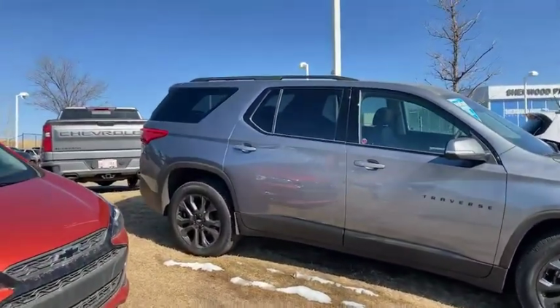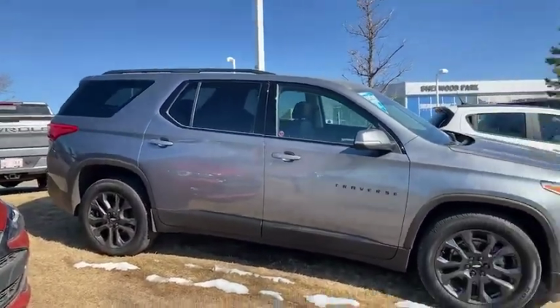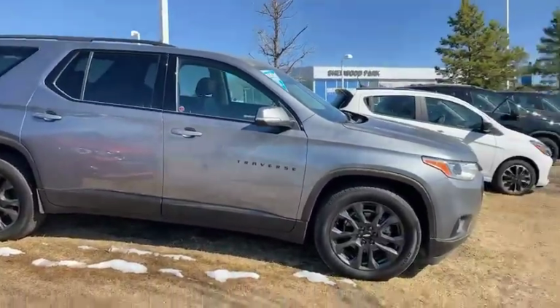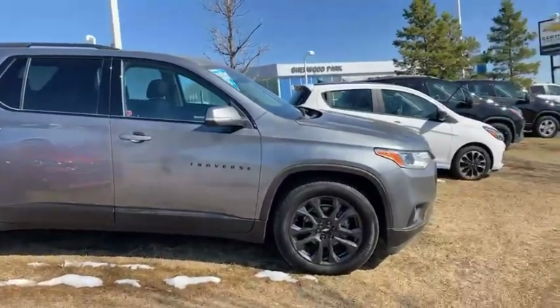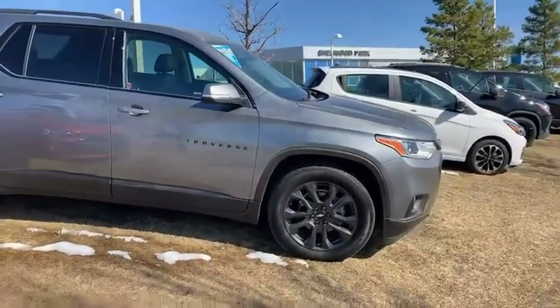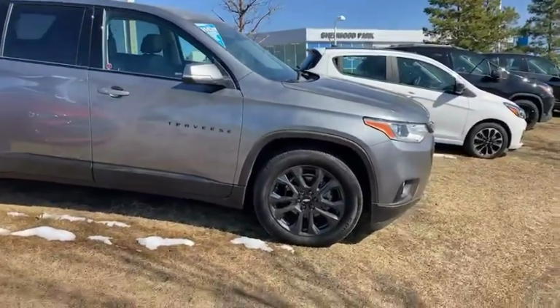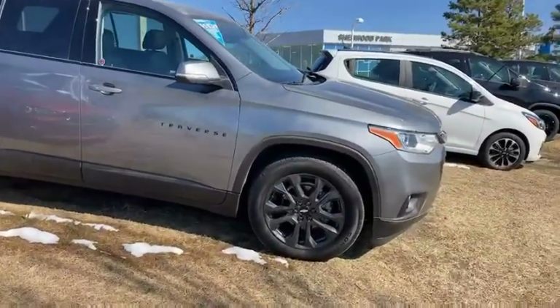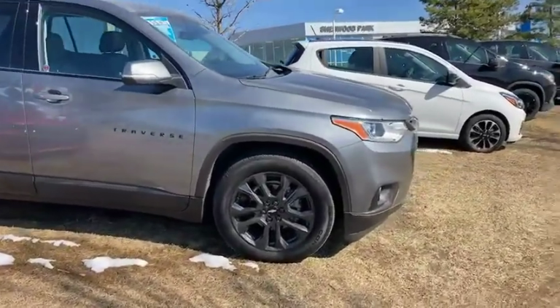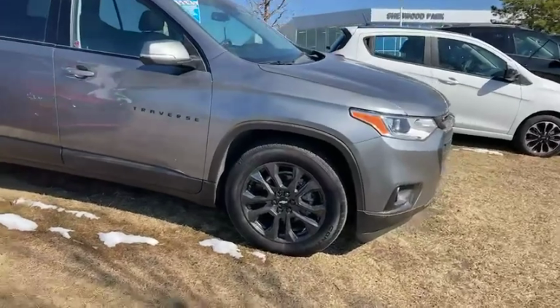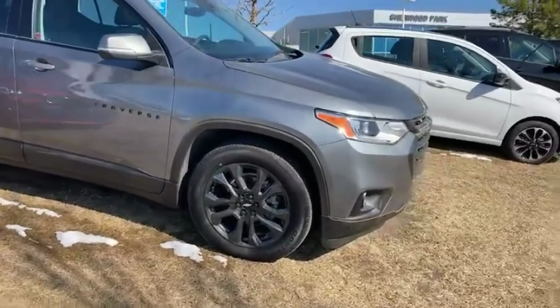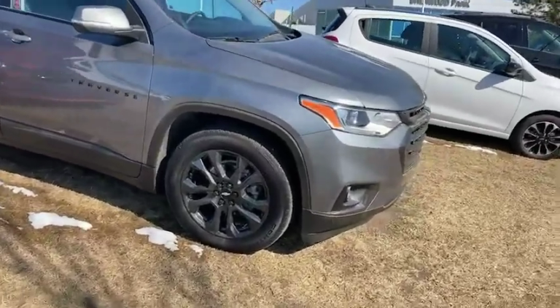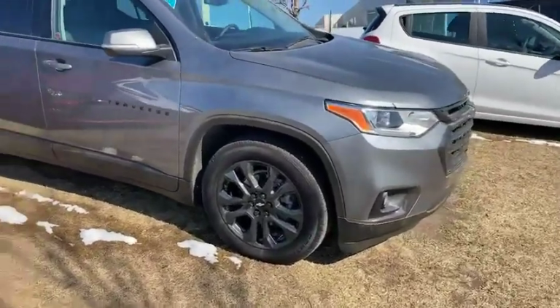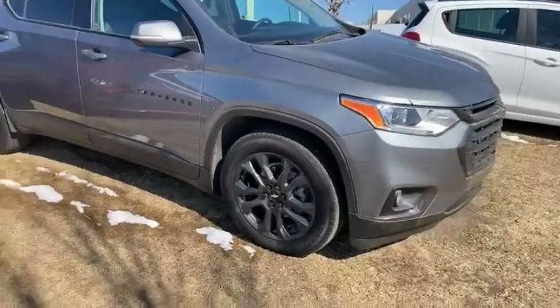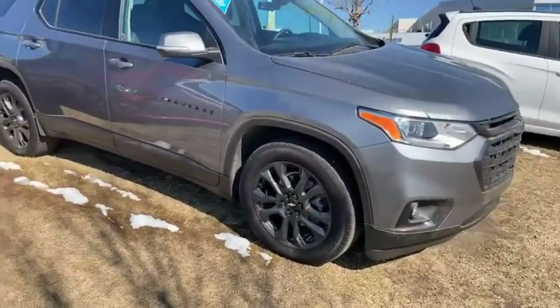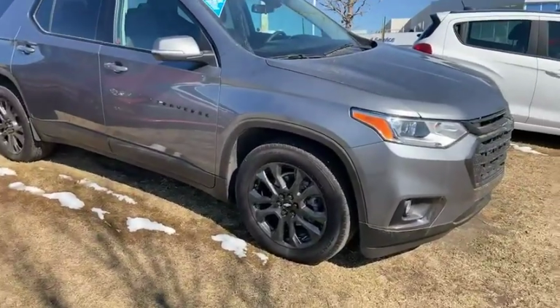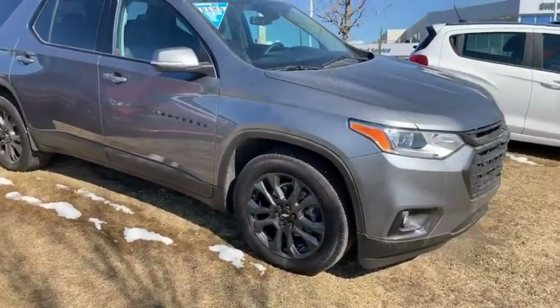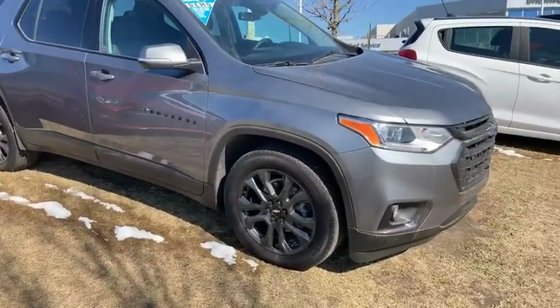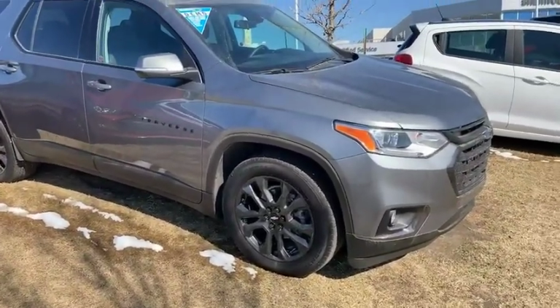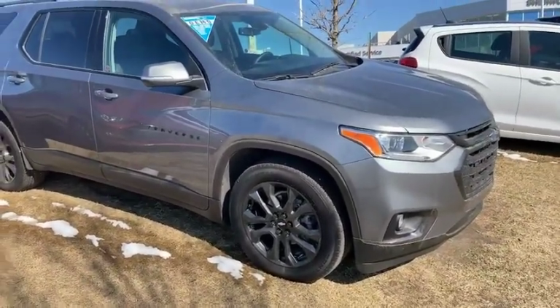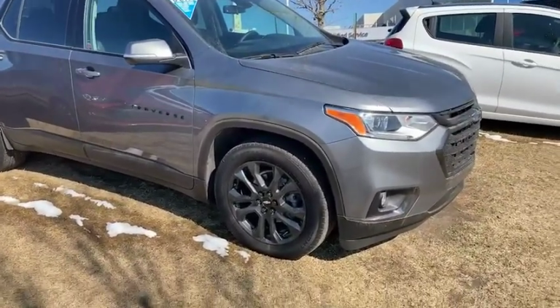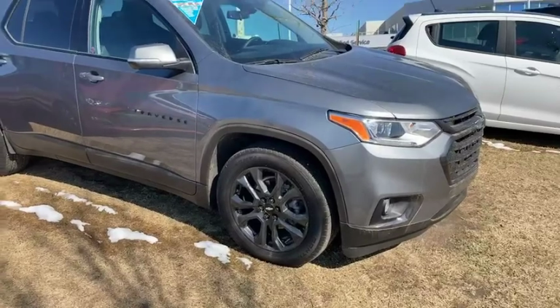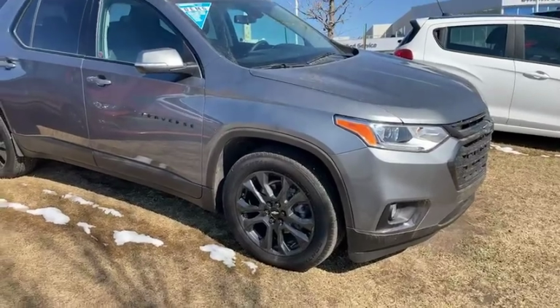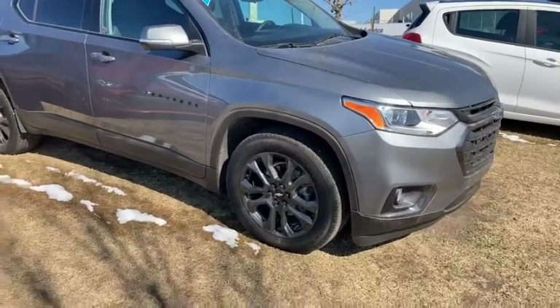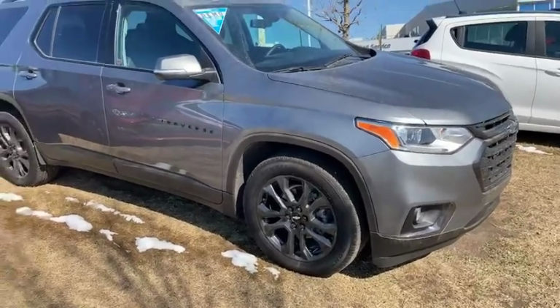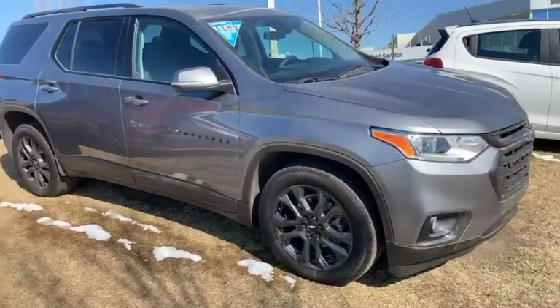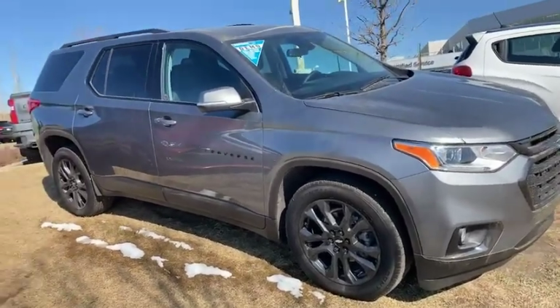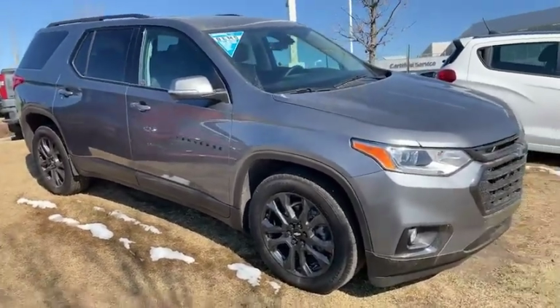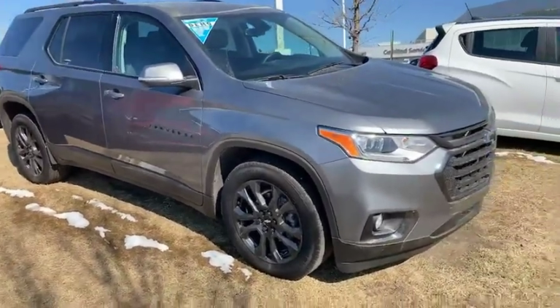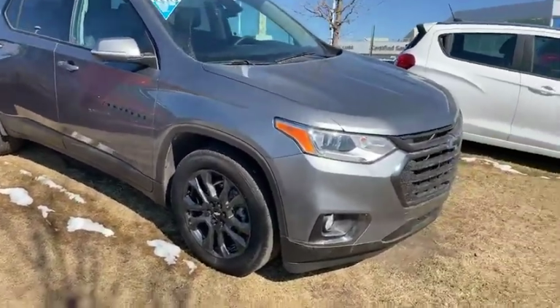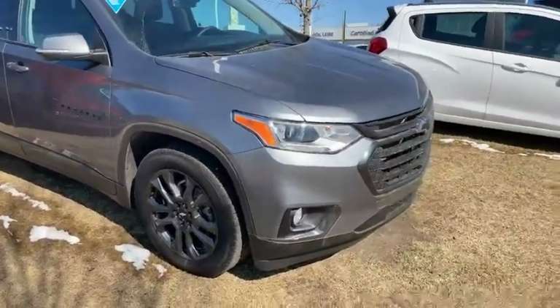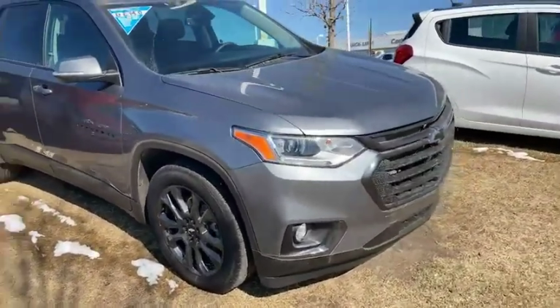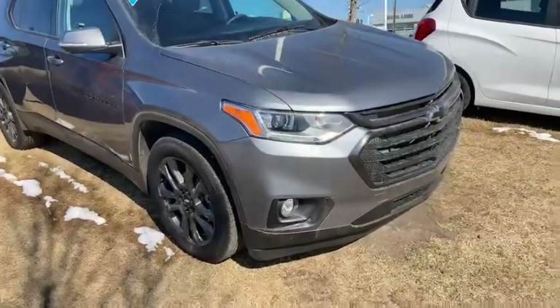I have one of these in my household. This is the 2021 model and this is an RS trim level. It is not the most expensive version but it does have everything that I would want in the vehicle anyway.